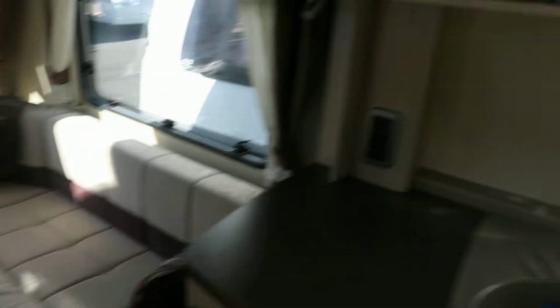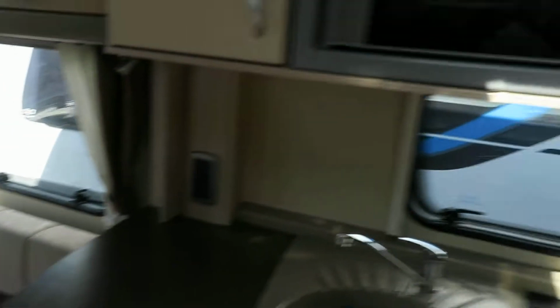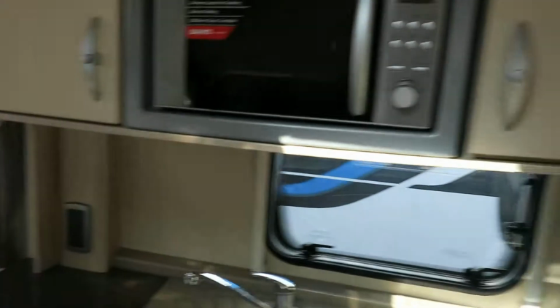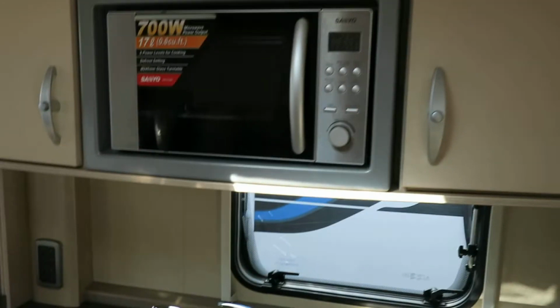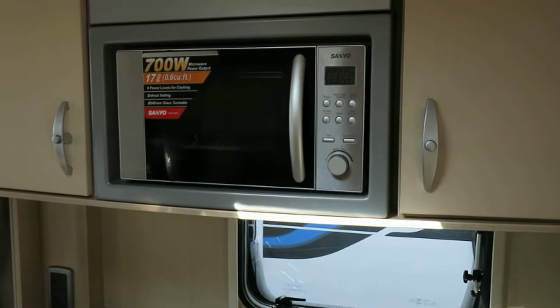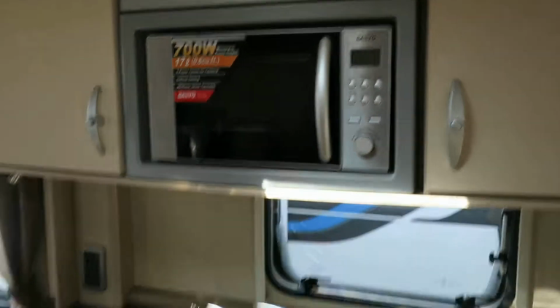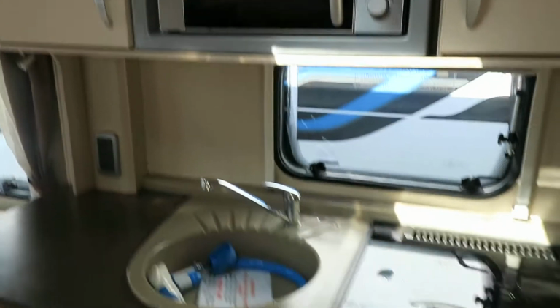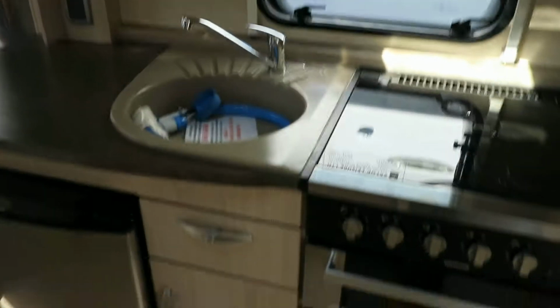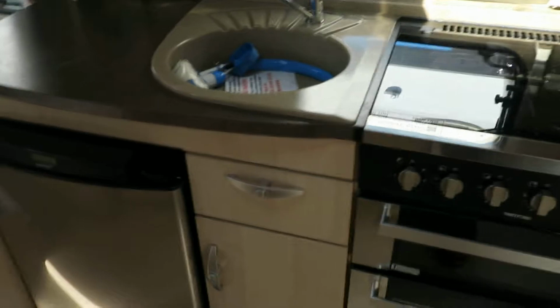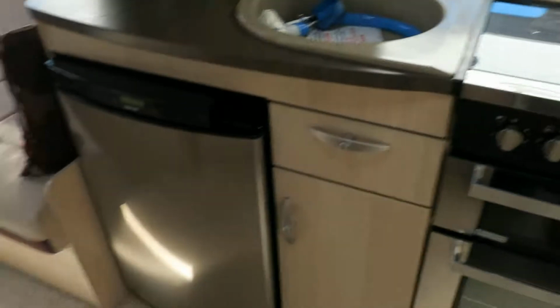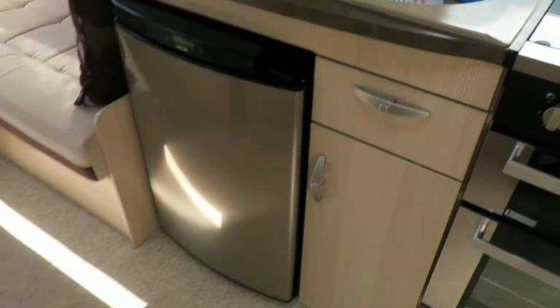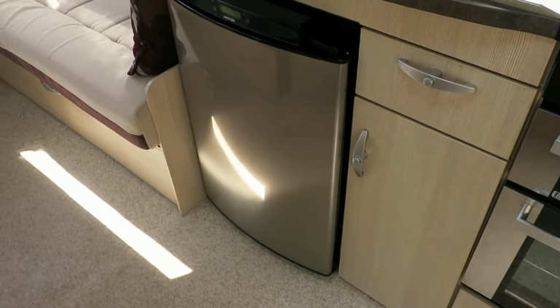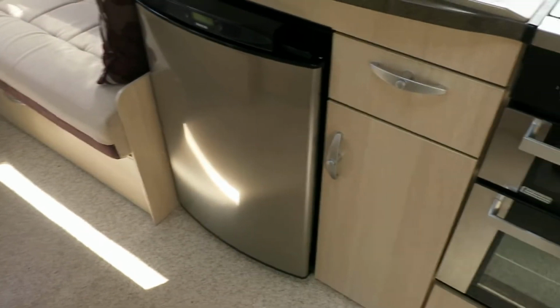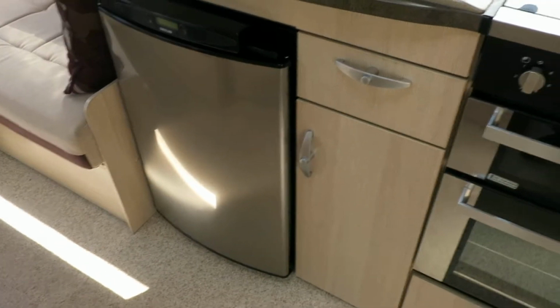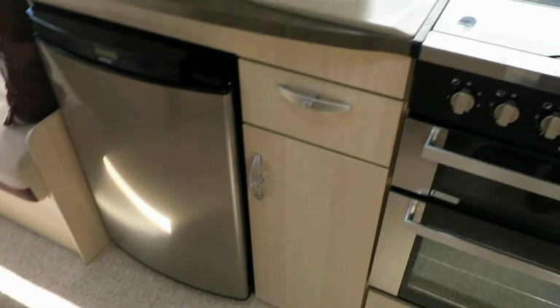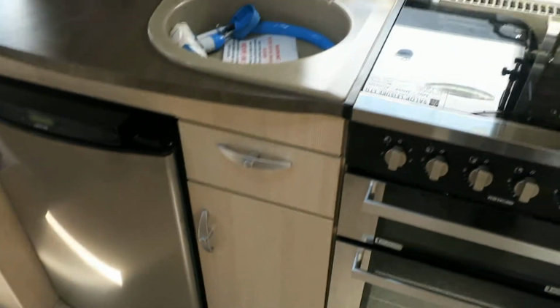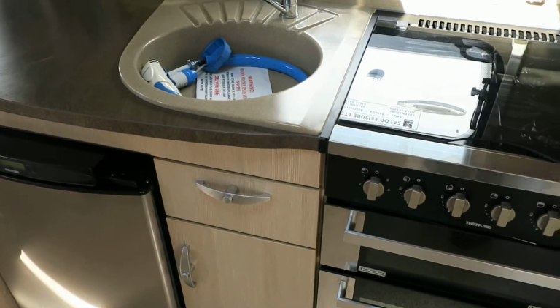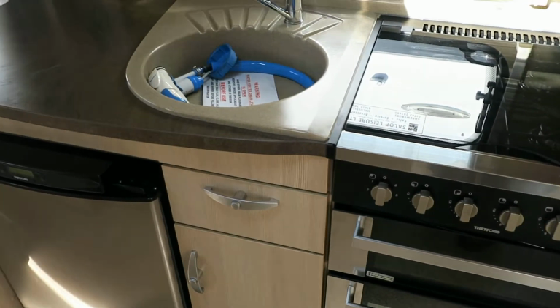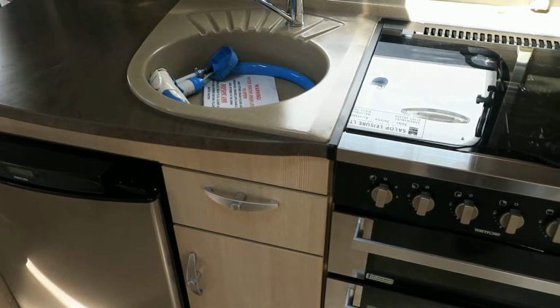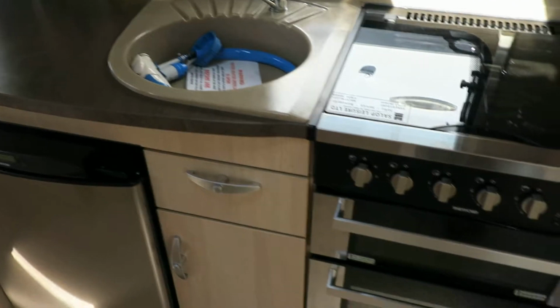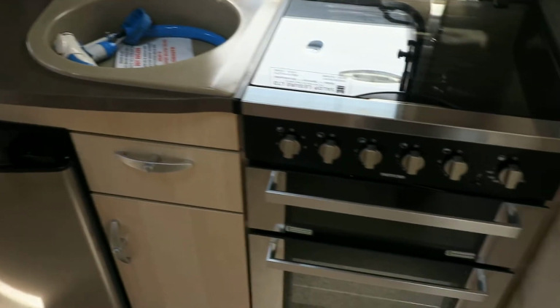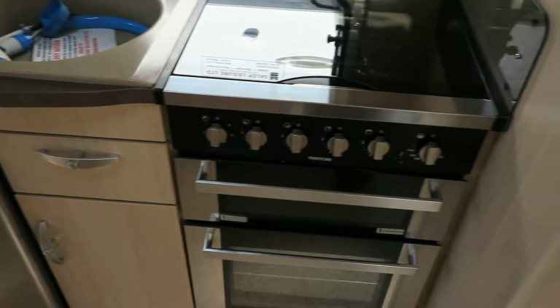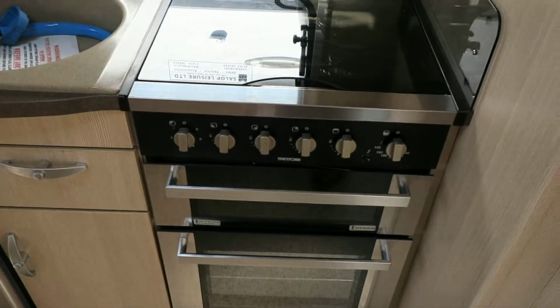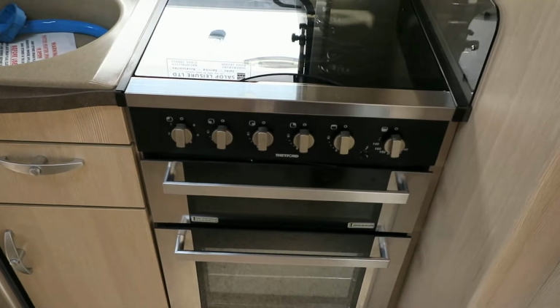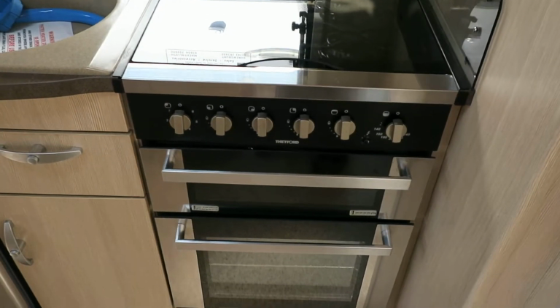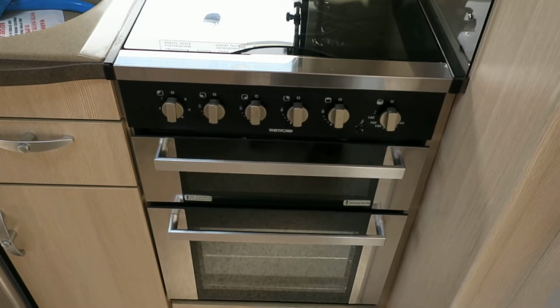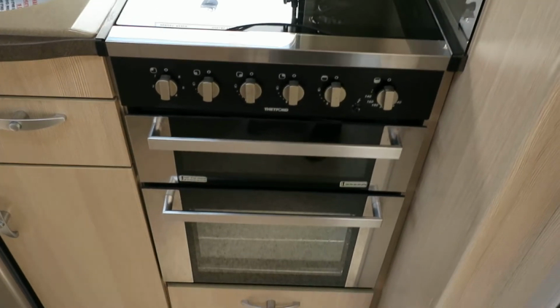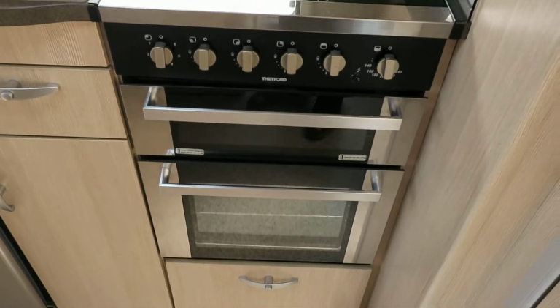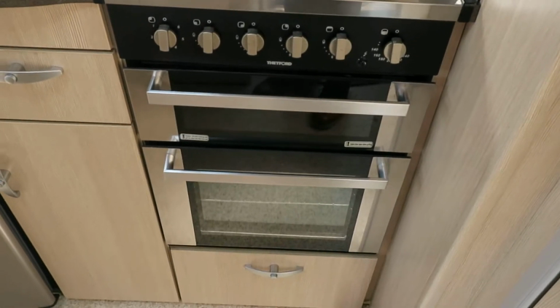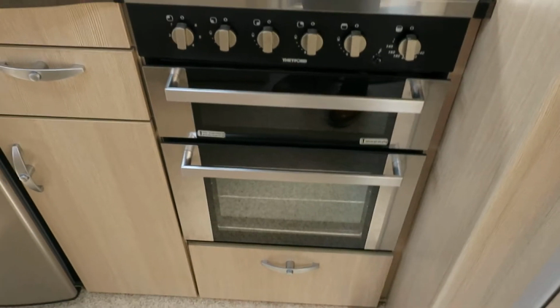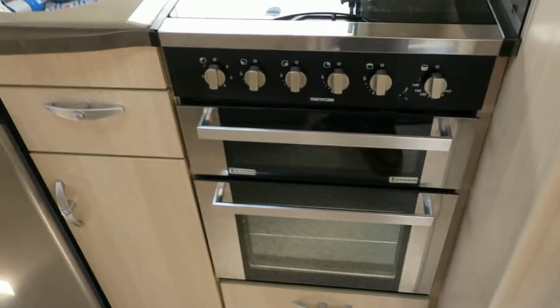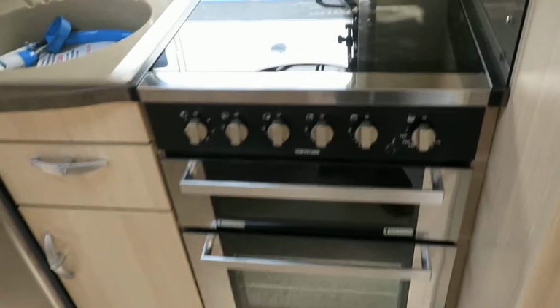Into the galley you can see you've got your fitted microwave, your full-size domestic fridge, a look-alike Belfast sink, free gas burner hob with electric hot plate, grill and oven.